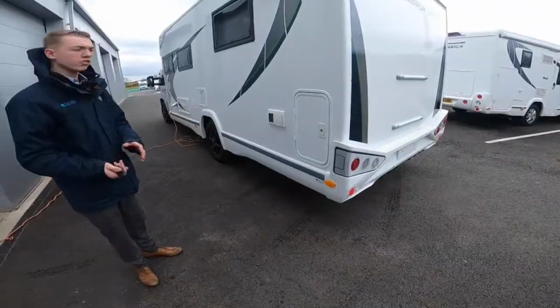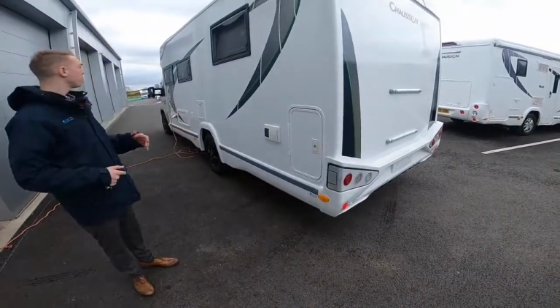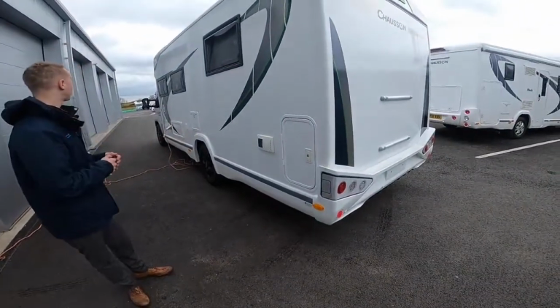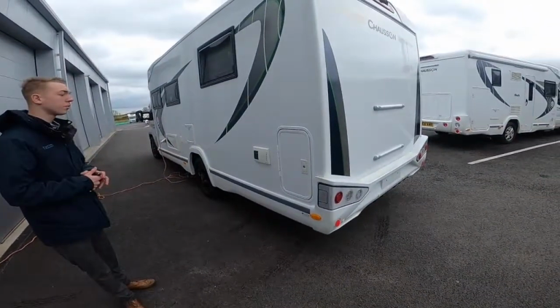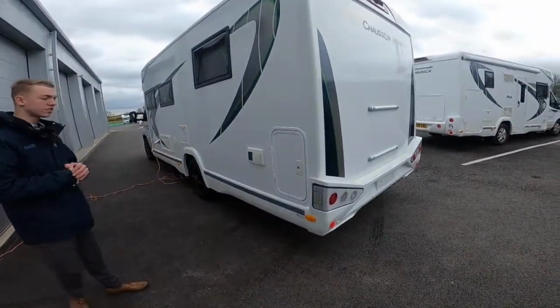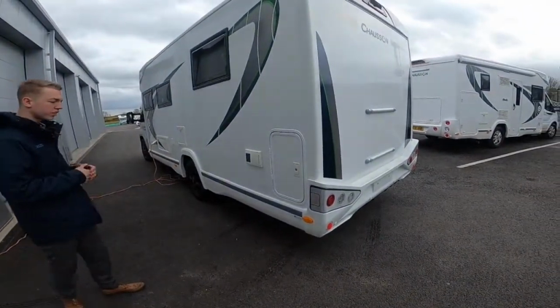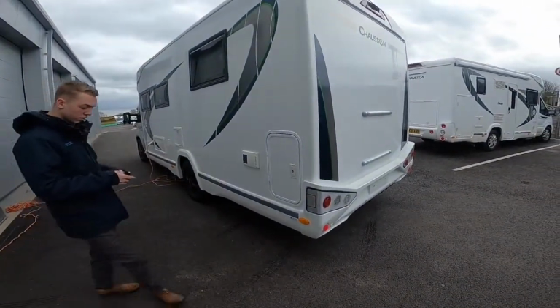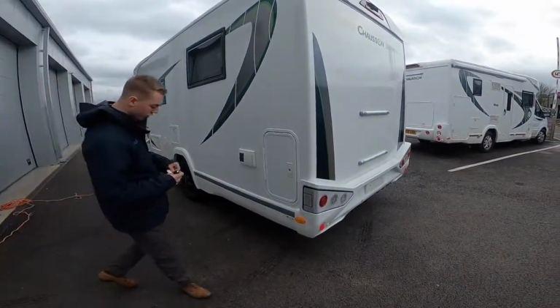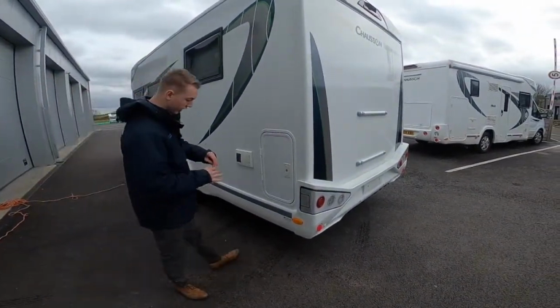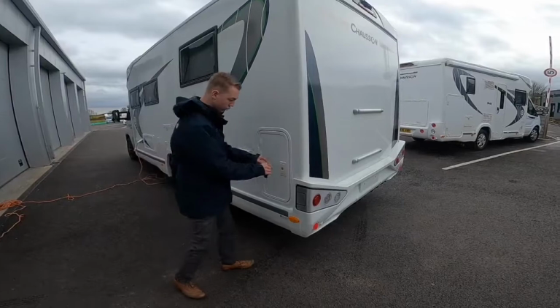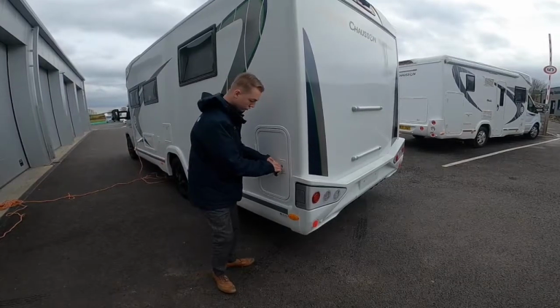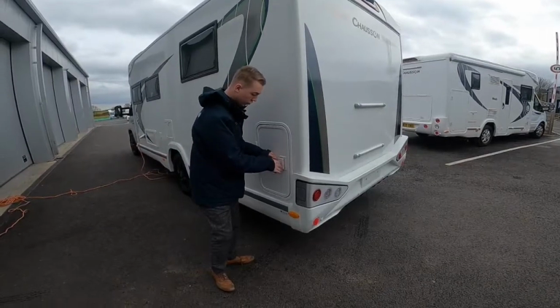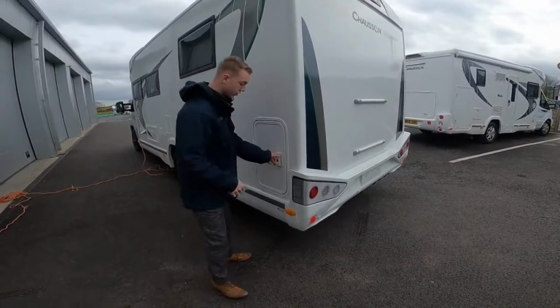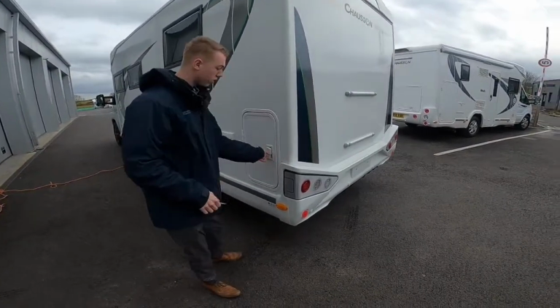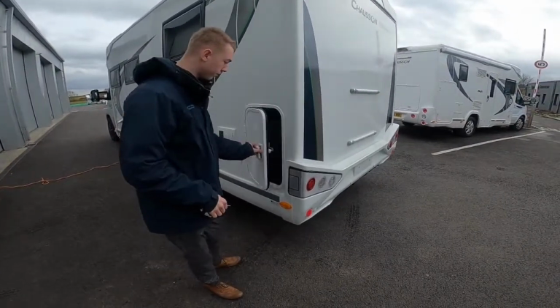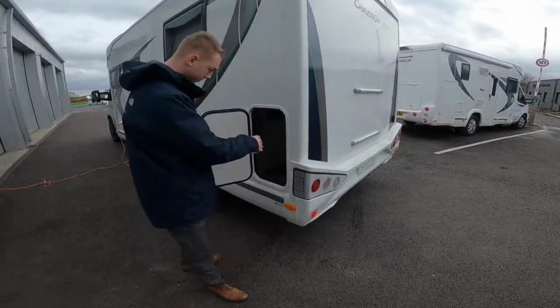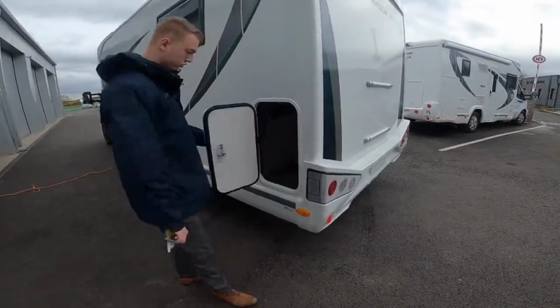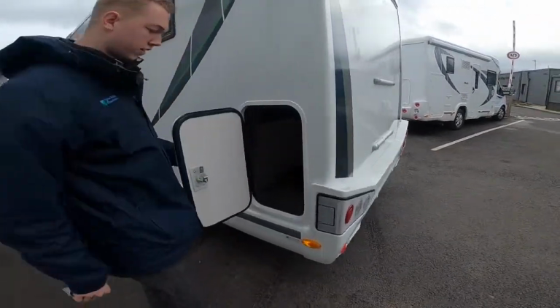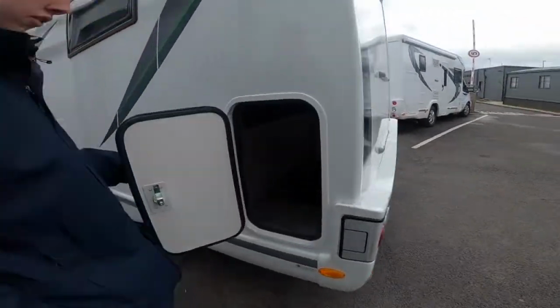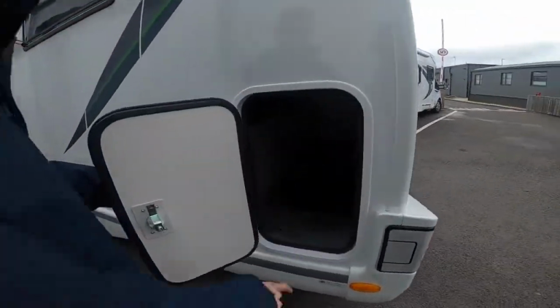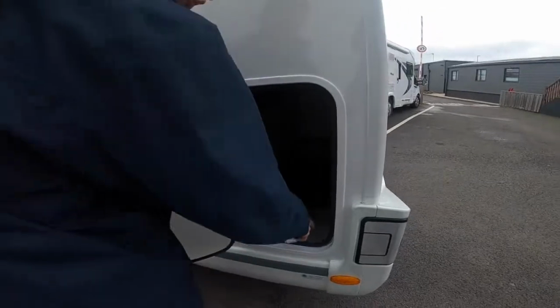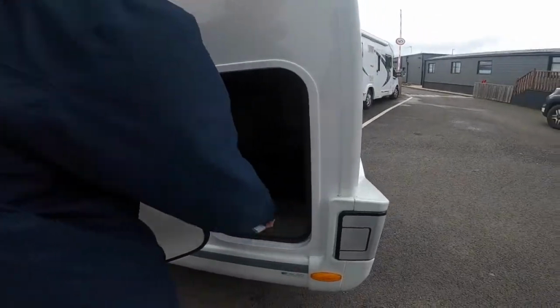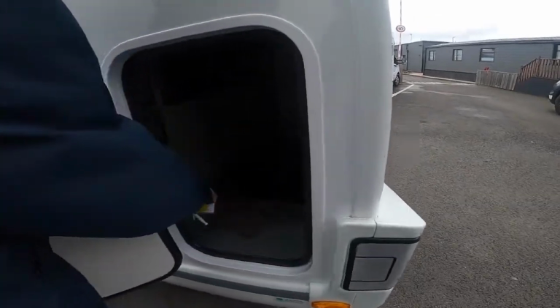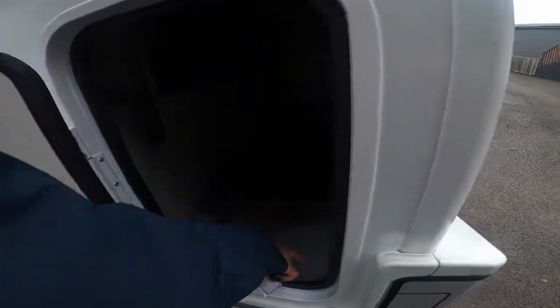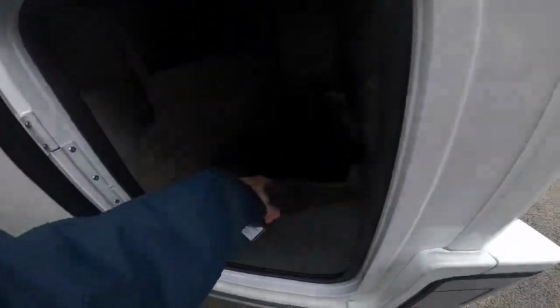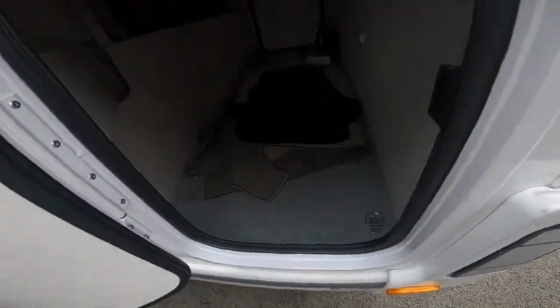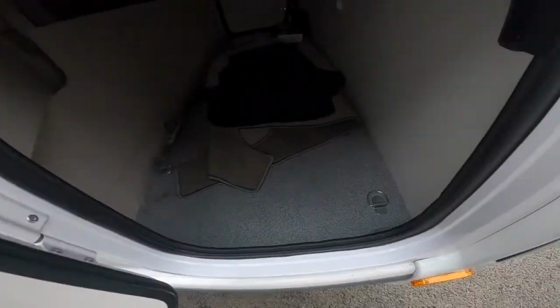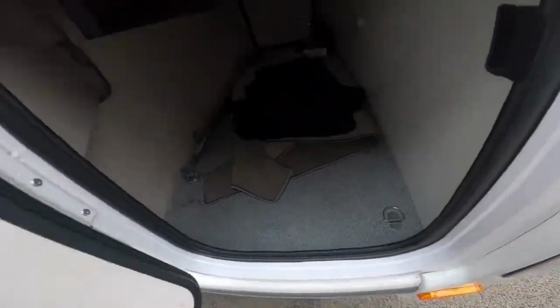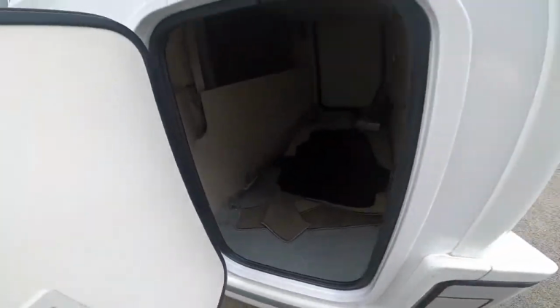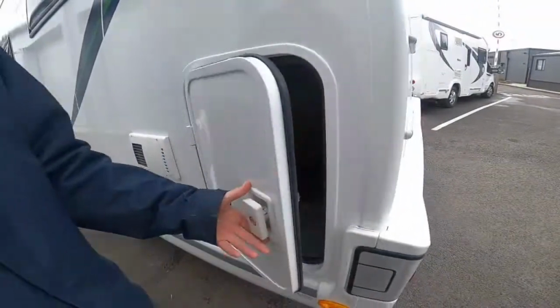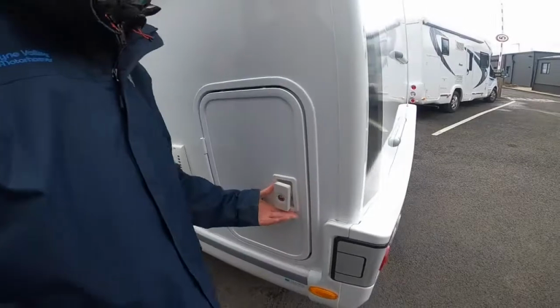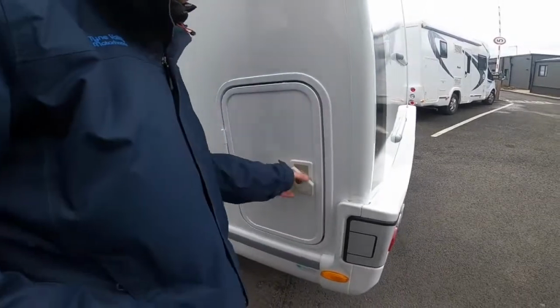Coming down the passenger side of the vehicle, you've got another access door to the garage, just a smaller one. And you'll see that you've got some wonderful lashing points in the garage as well to tie down heavier loads.